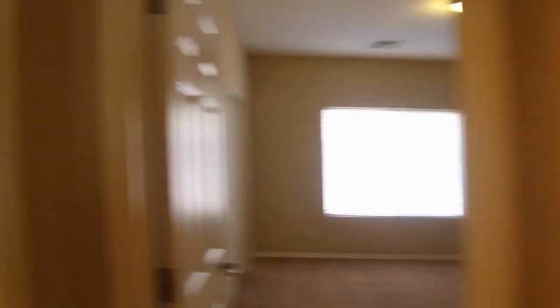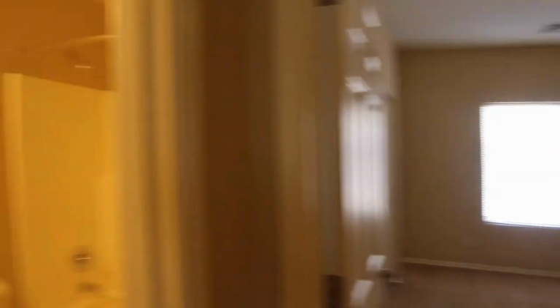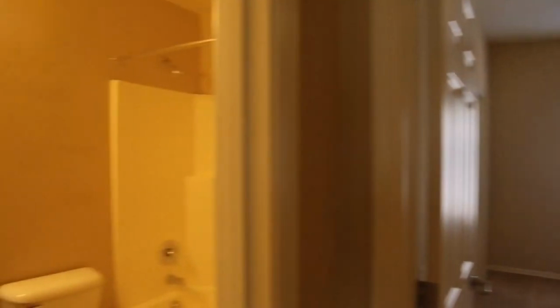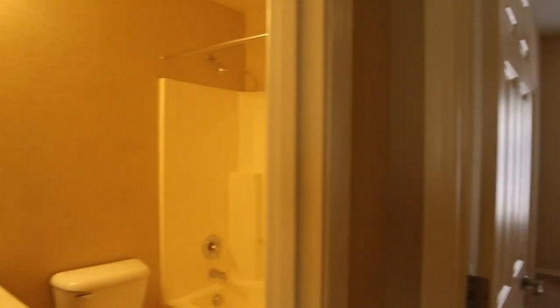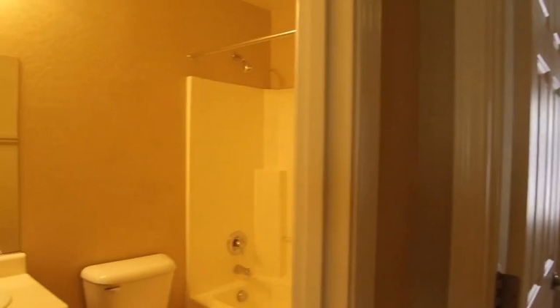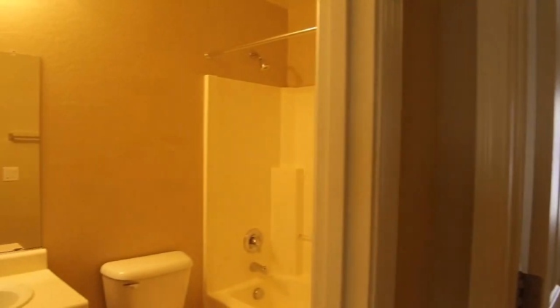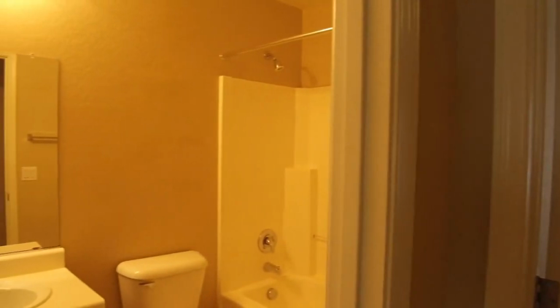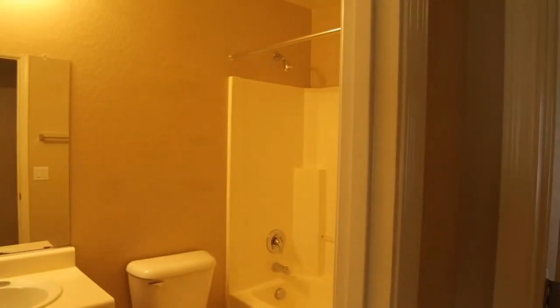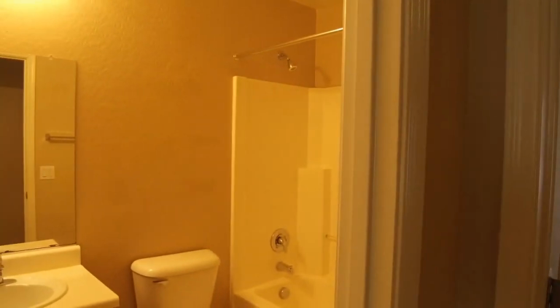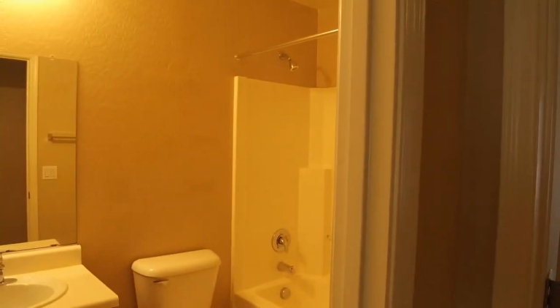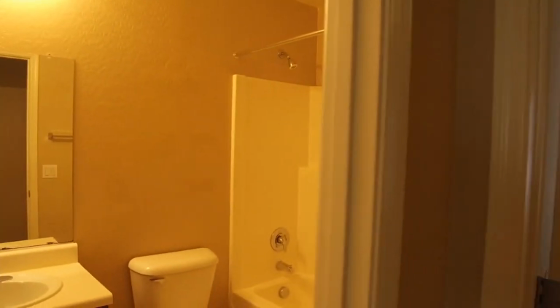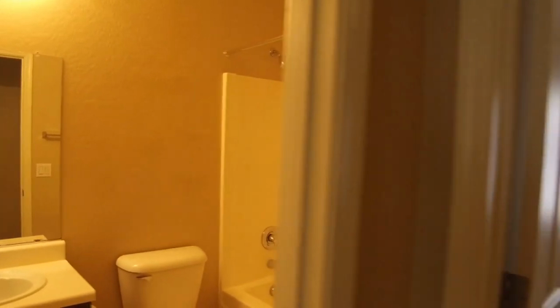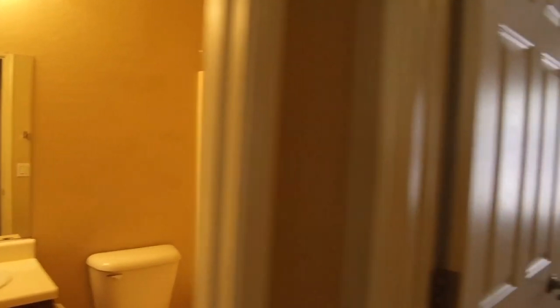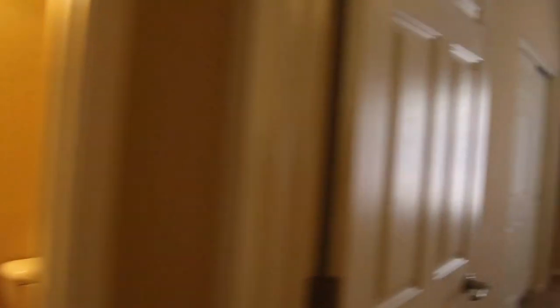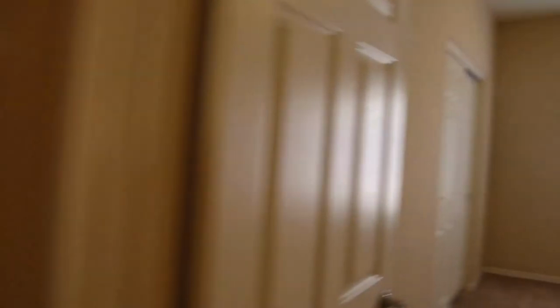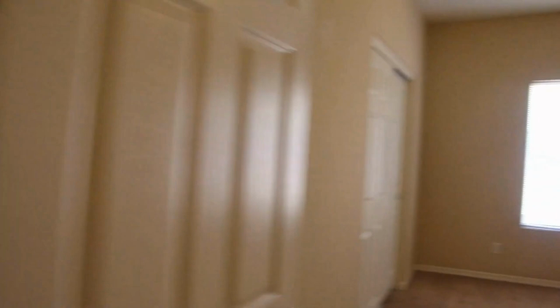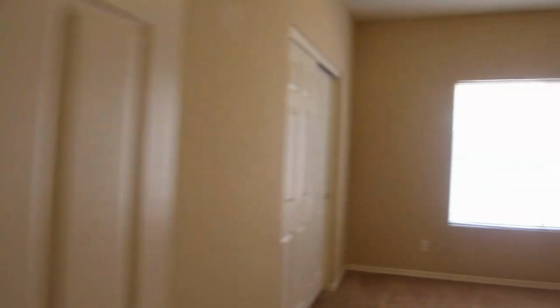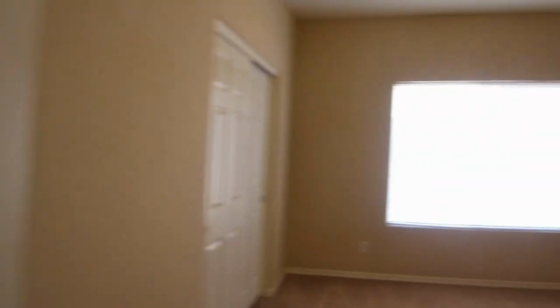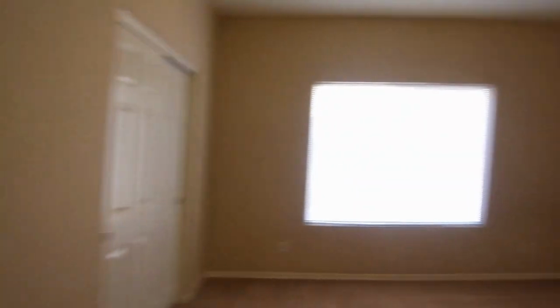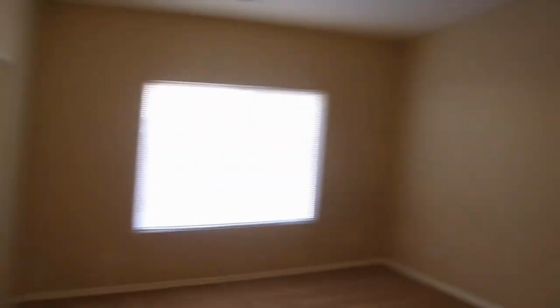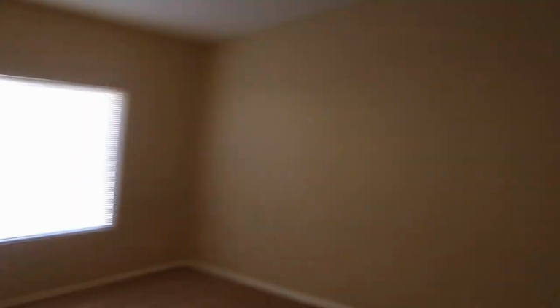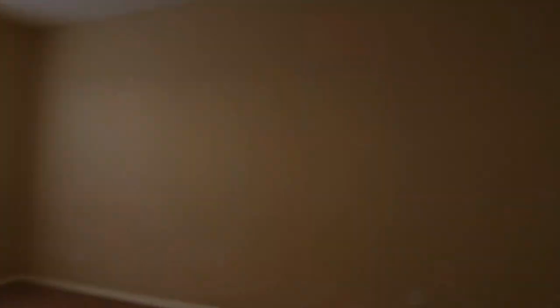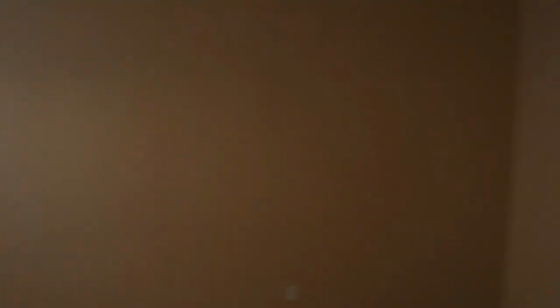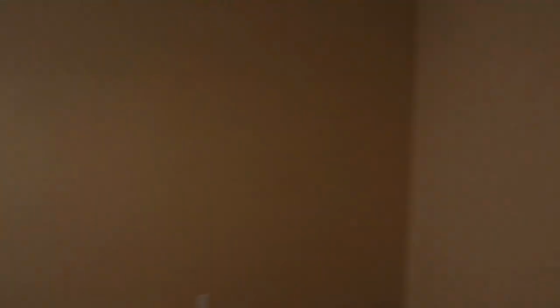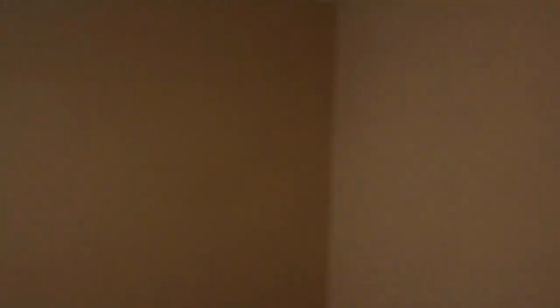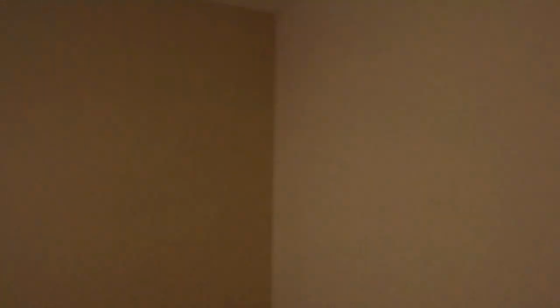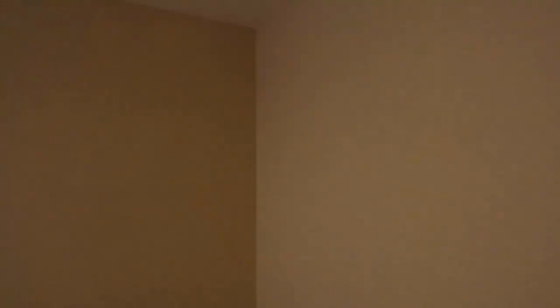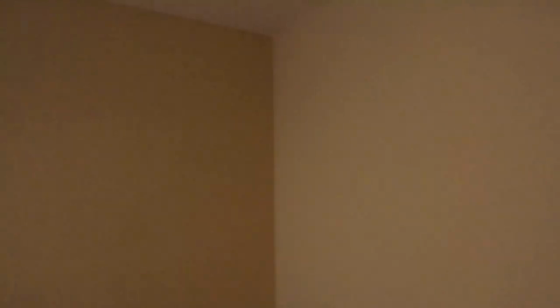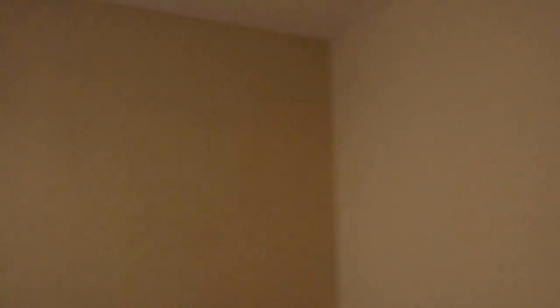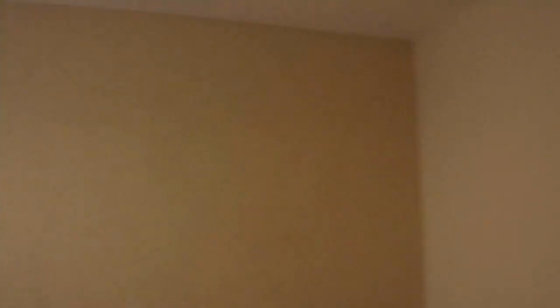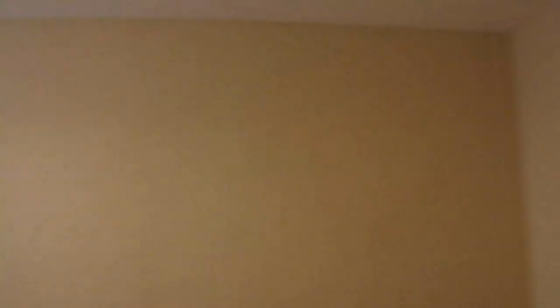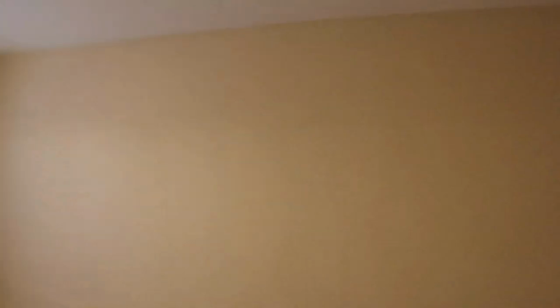We do have our guest bathroom — a full bath right here. This is the first bedroom and it's extremely large, an oversized bedroom.